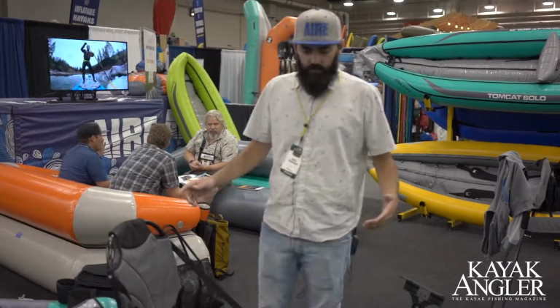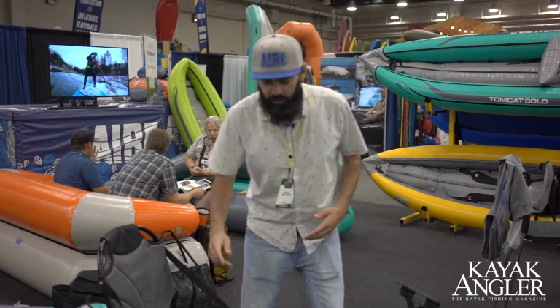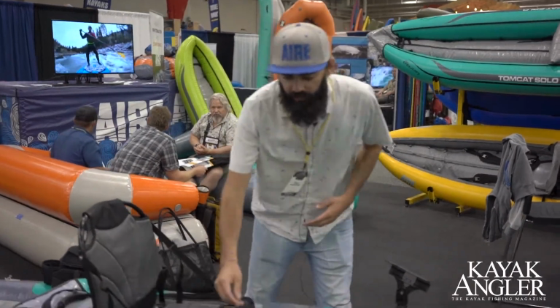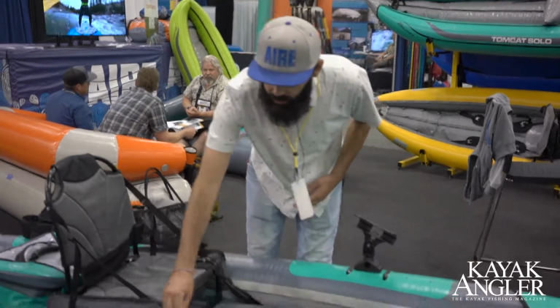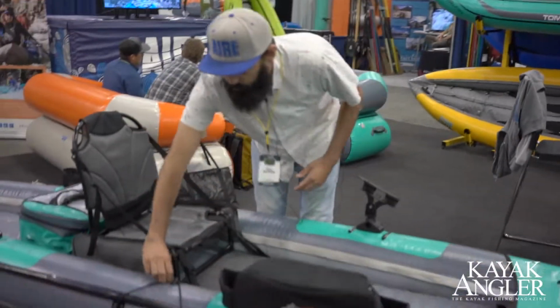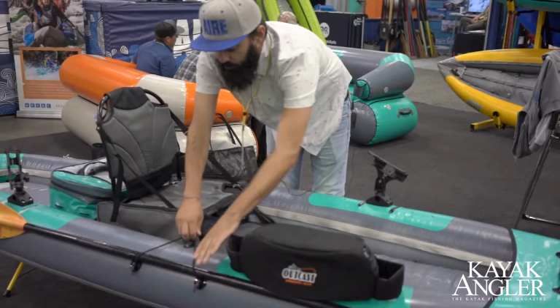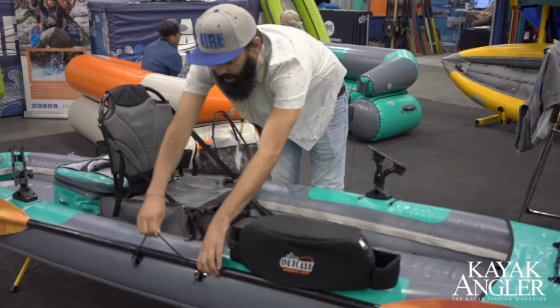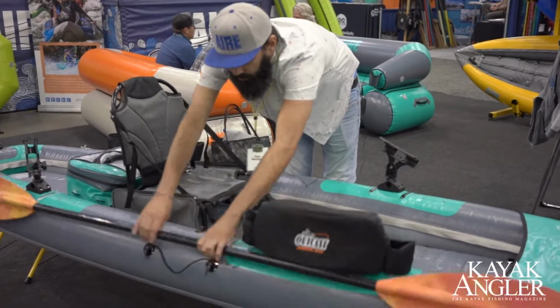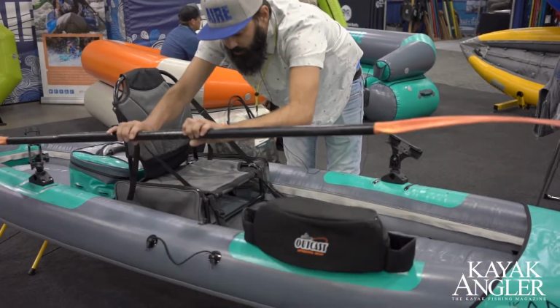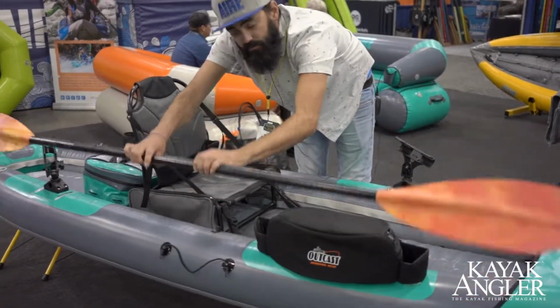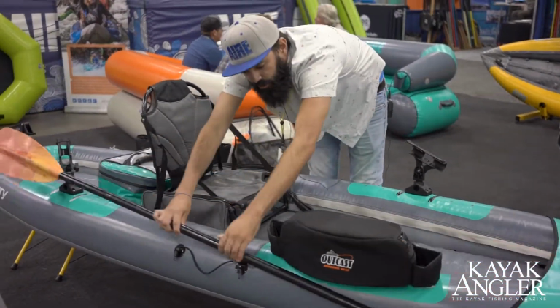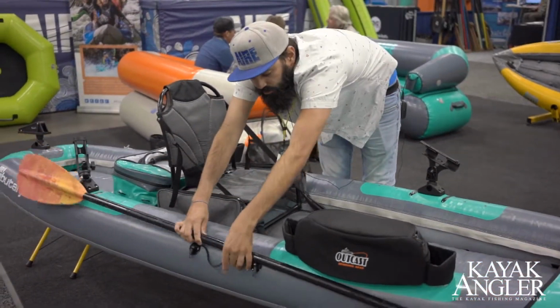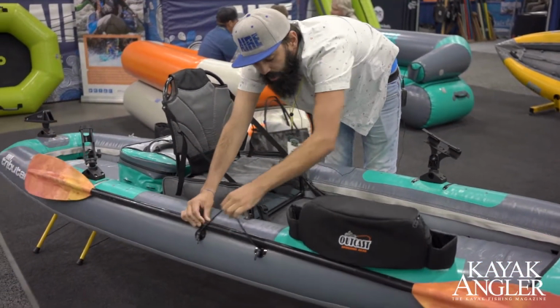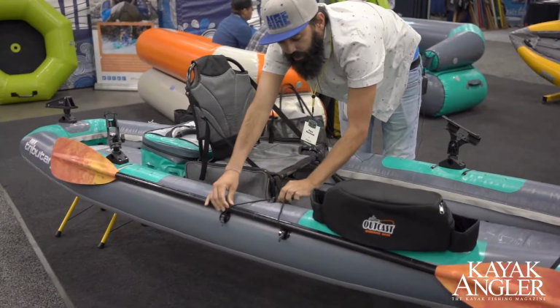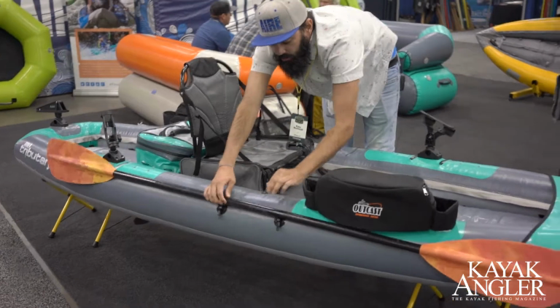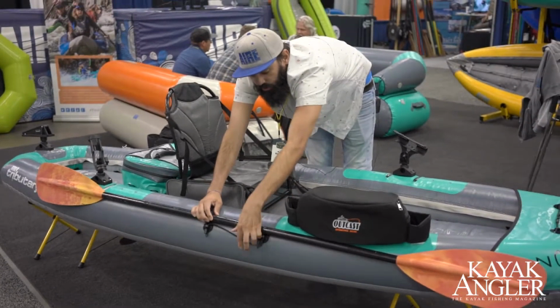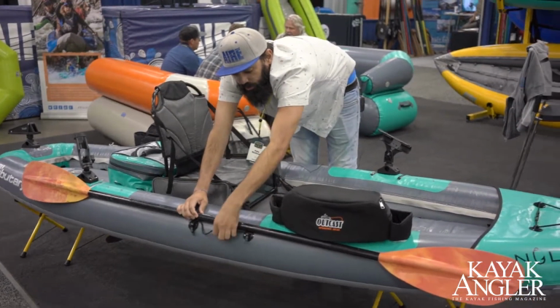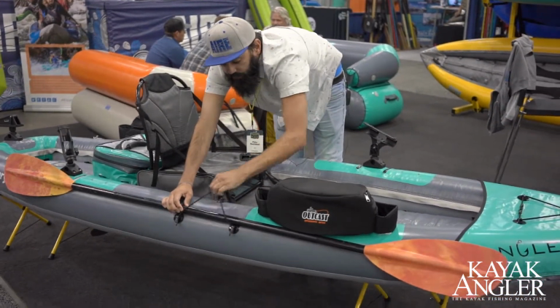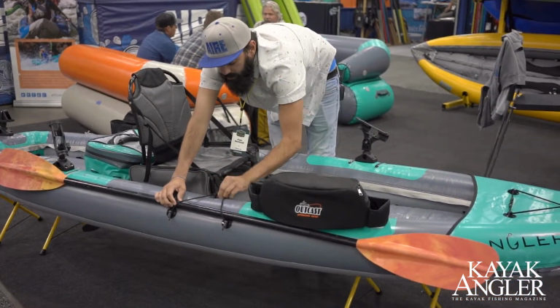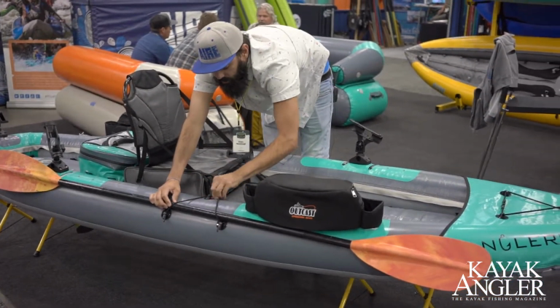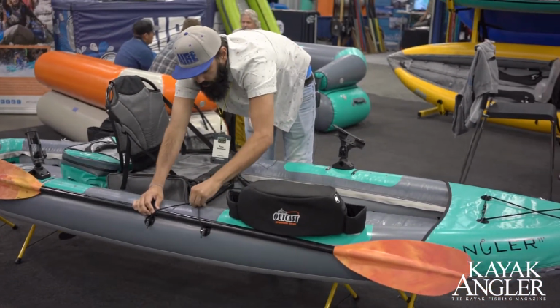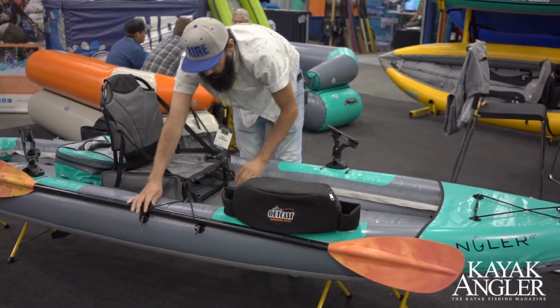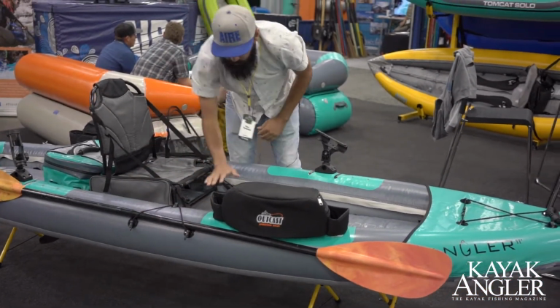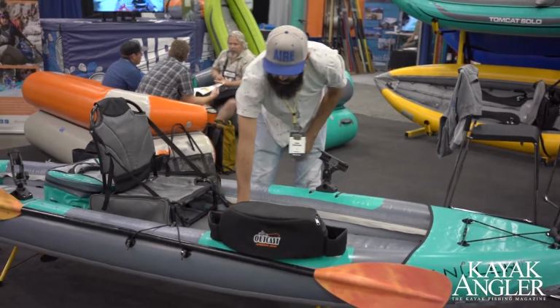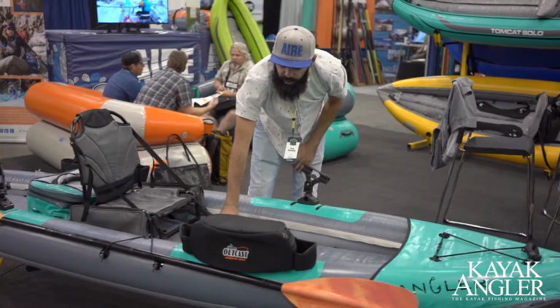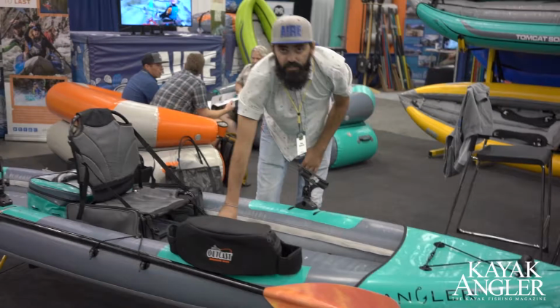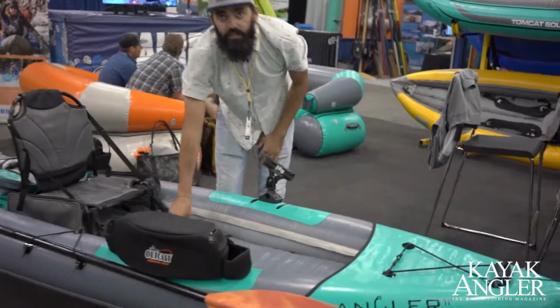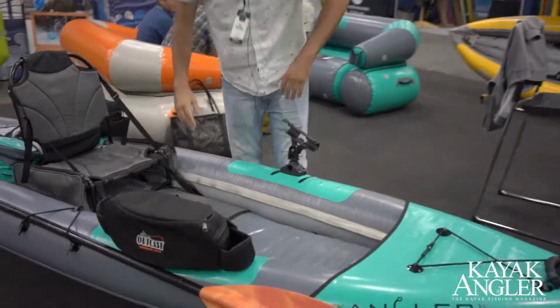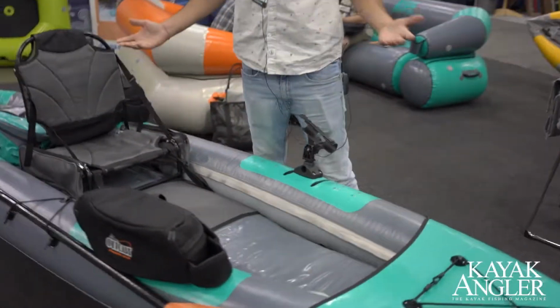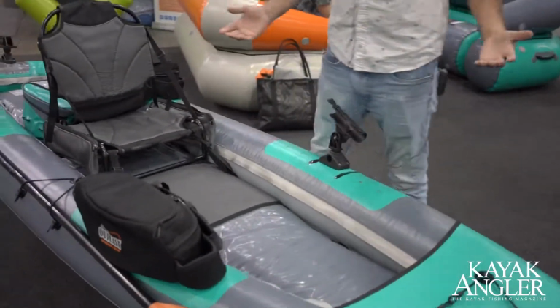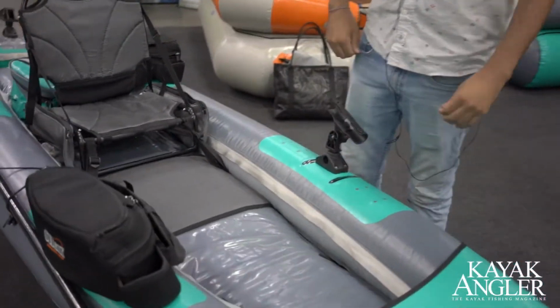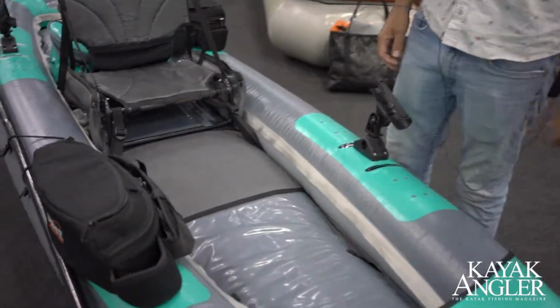We also have a removable paddle holder so you can strap that away when you're pulling in big fish. We have a nice solid deck pad here — it's stable enough for you to stand up in.